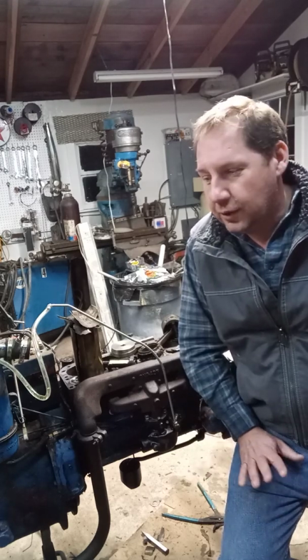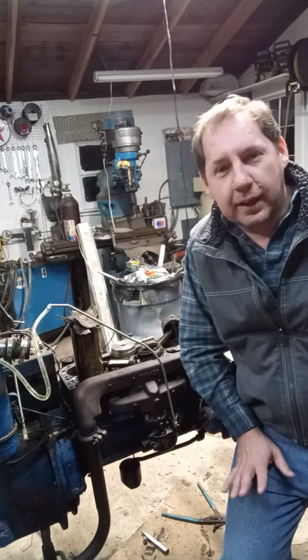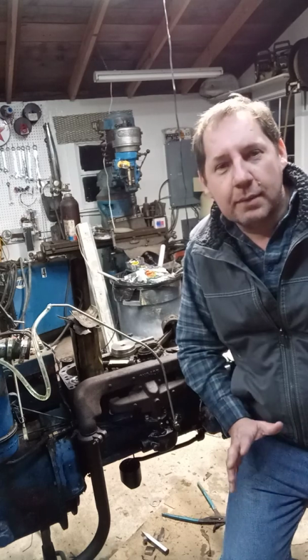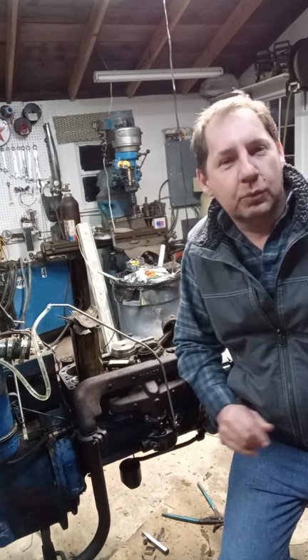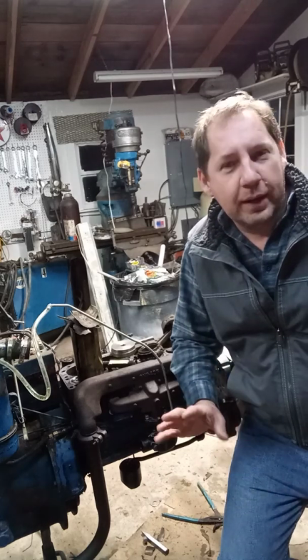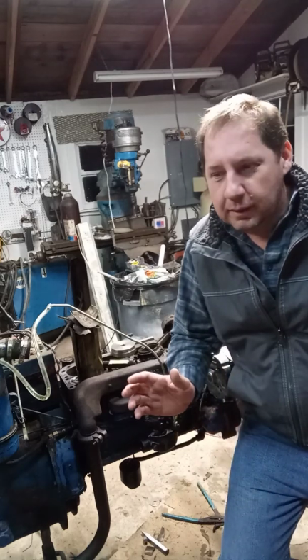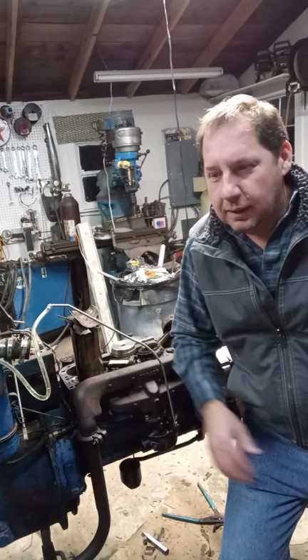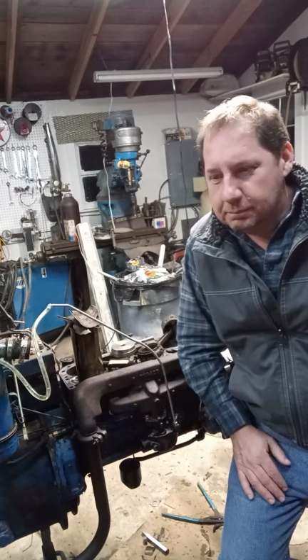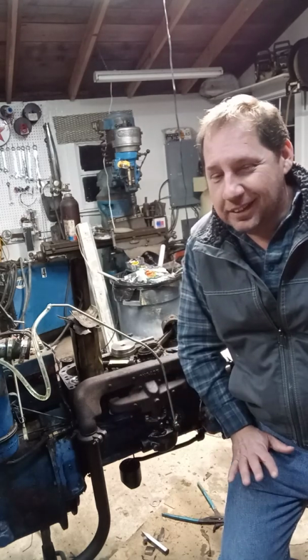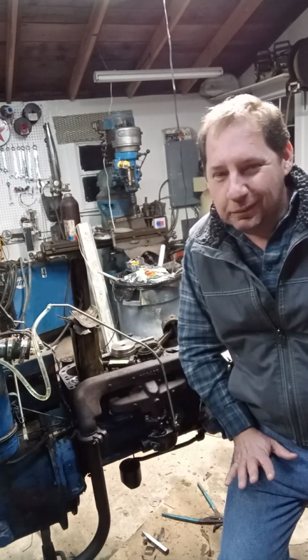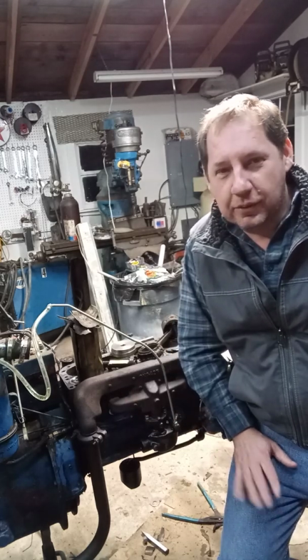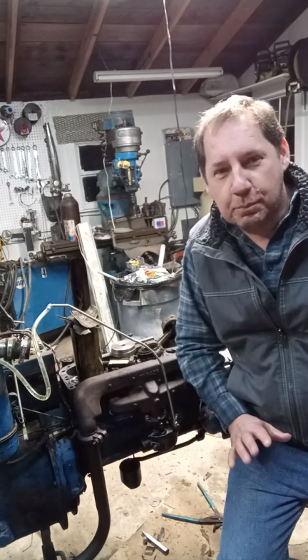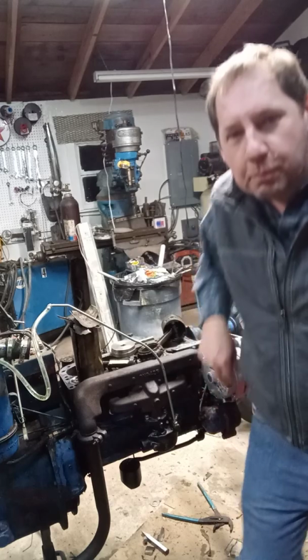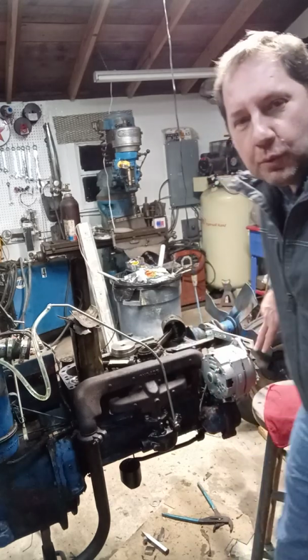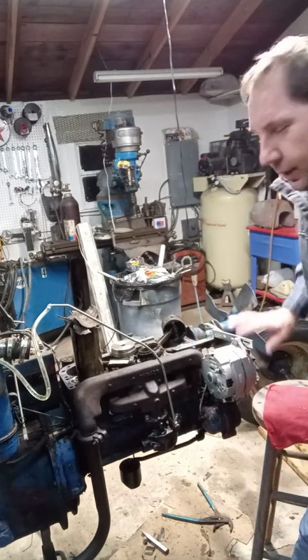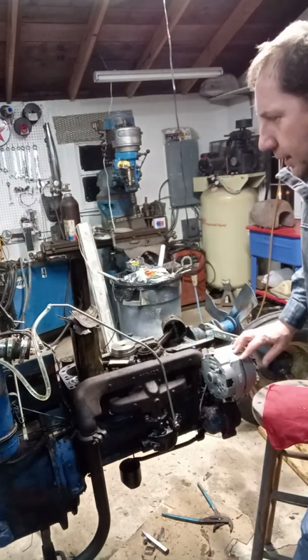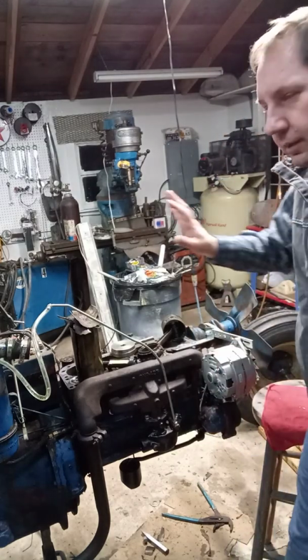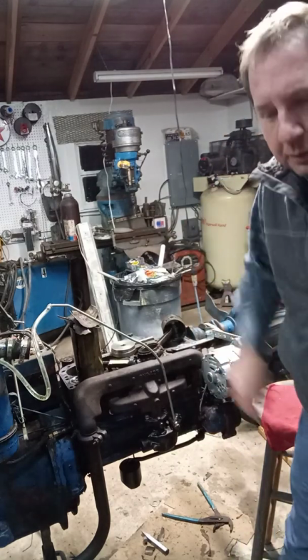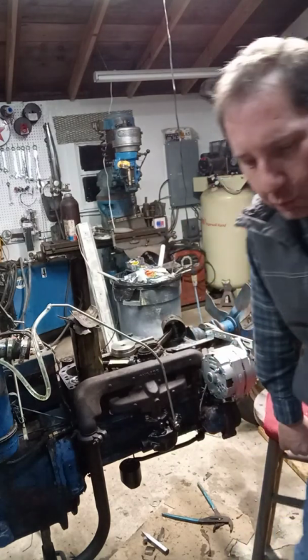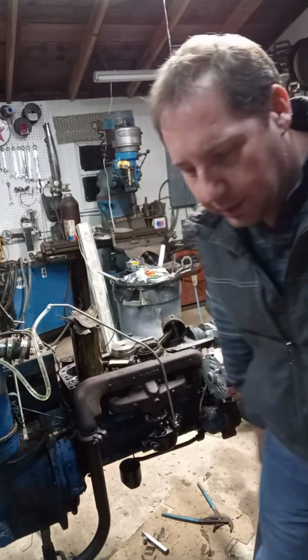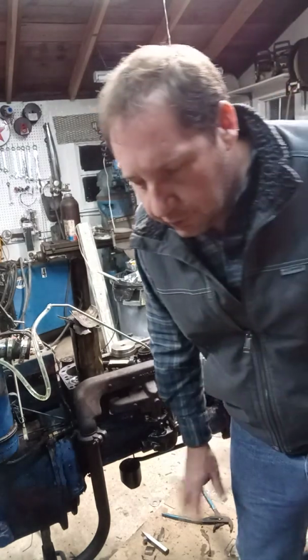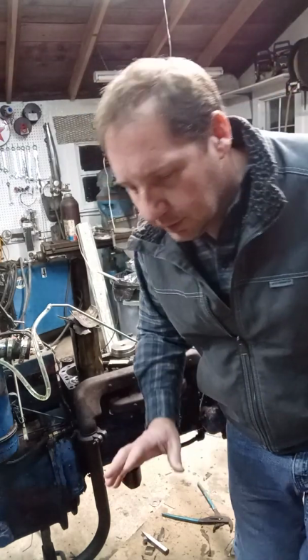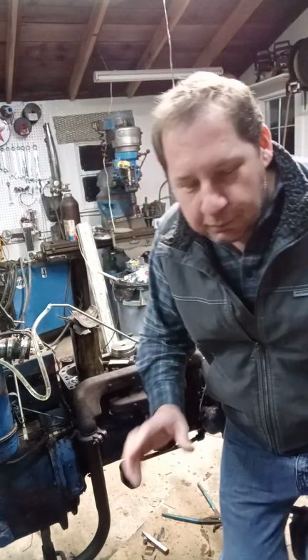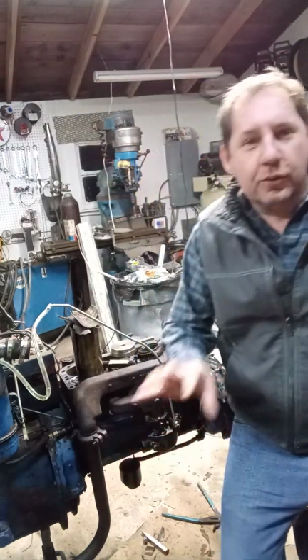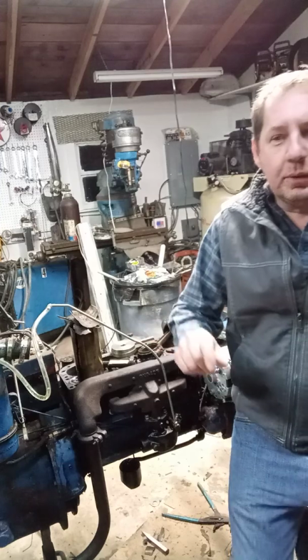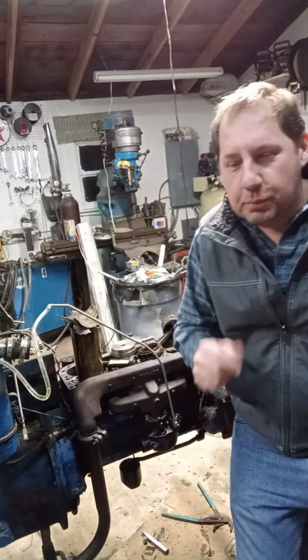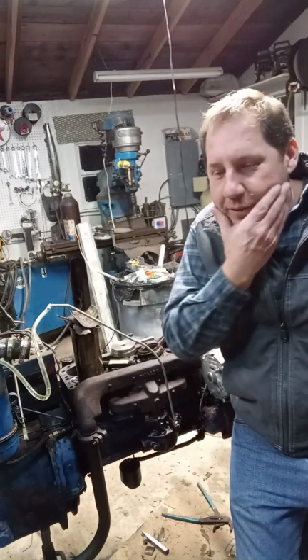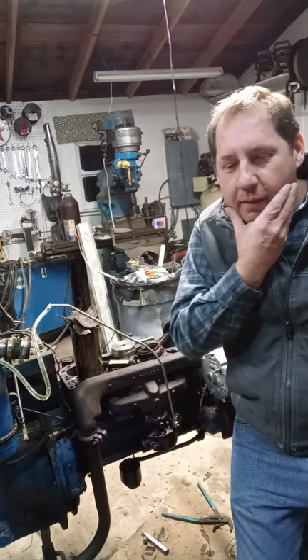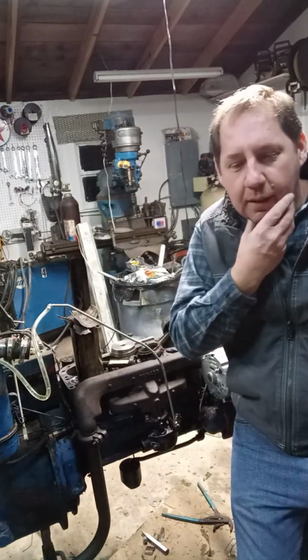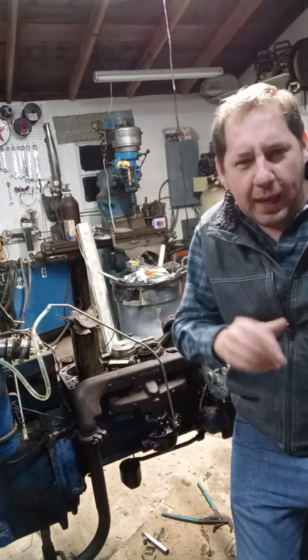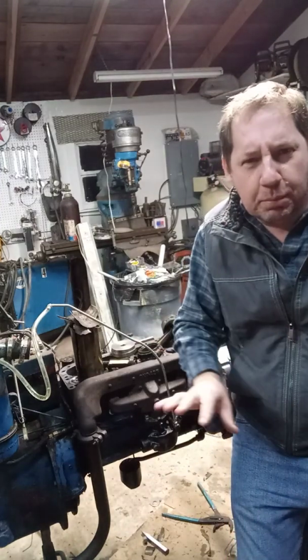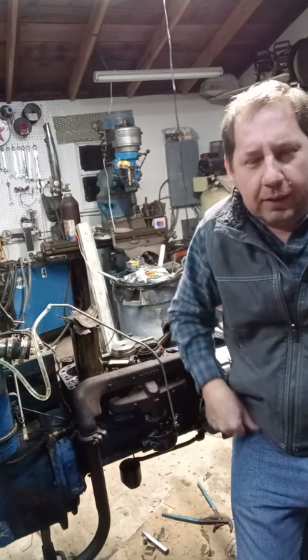So I thought, hey, grab it and rewire it, because it really wasn't done right. Put a new alternator on it, new wiring harness, front distributor, put points in it, new cap, plug wires.